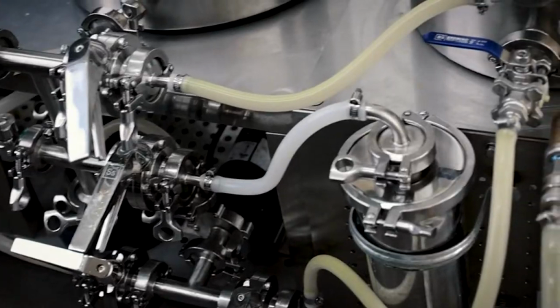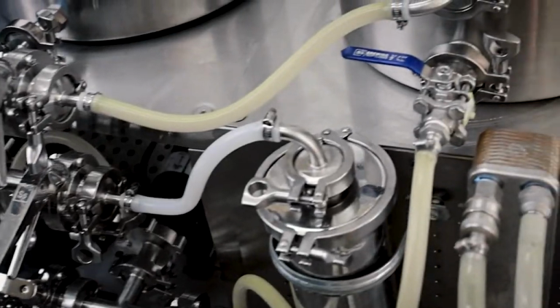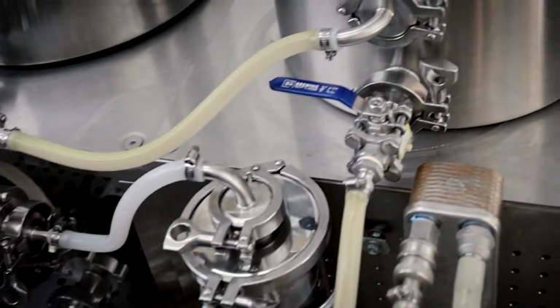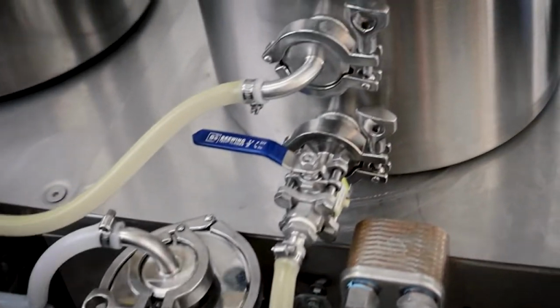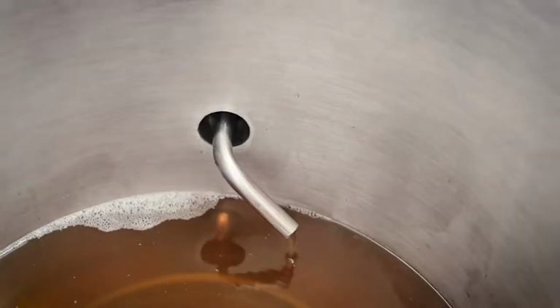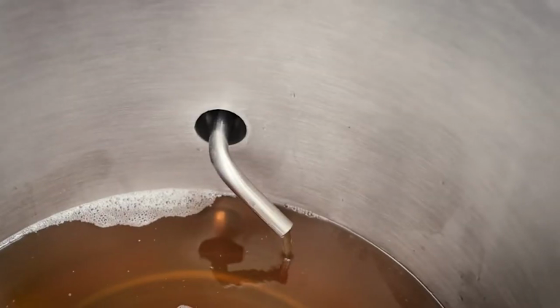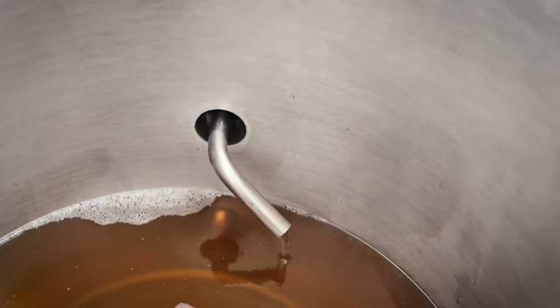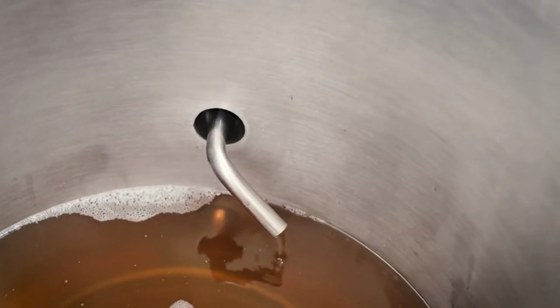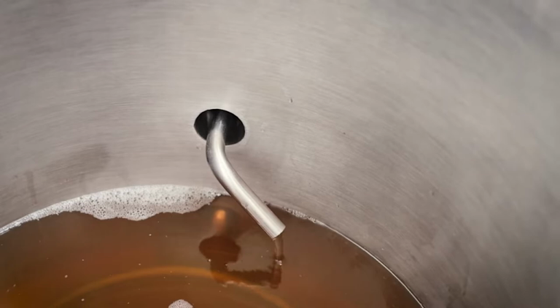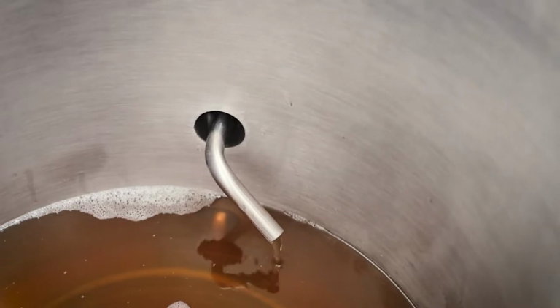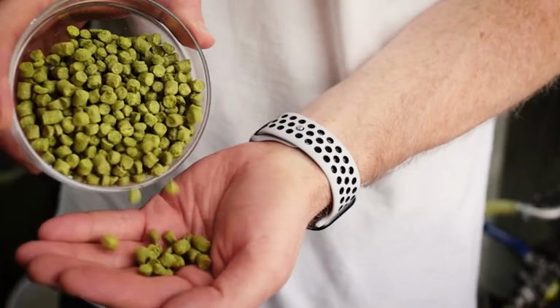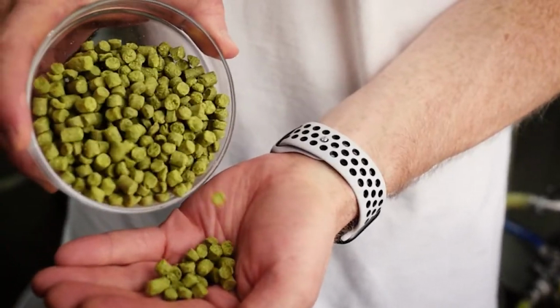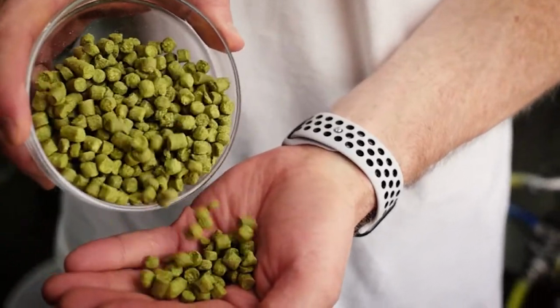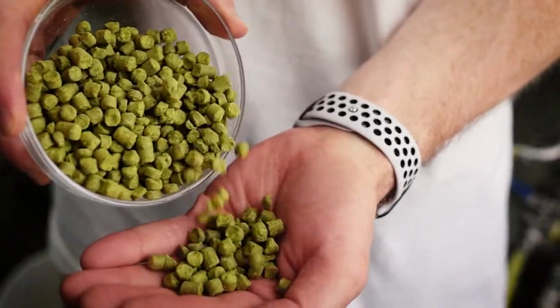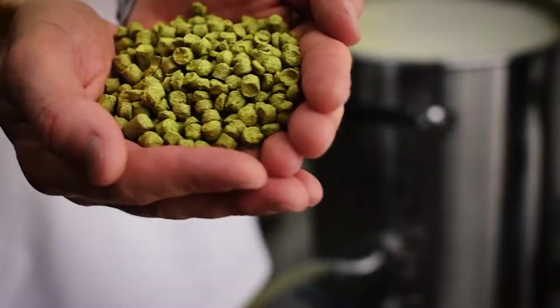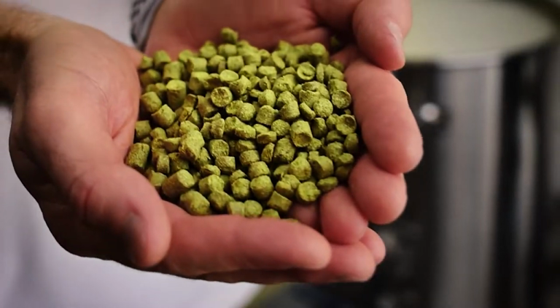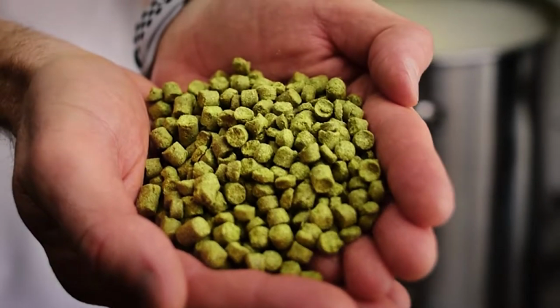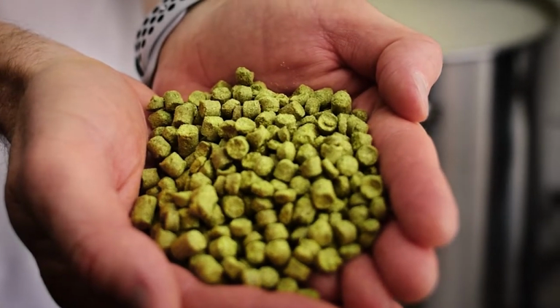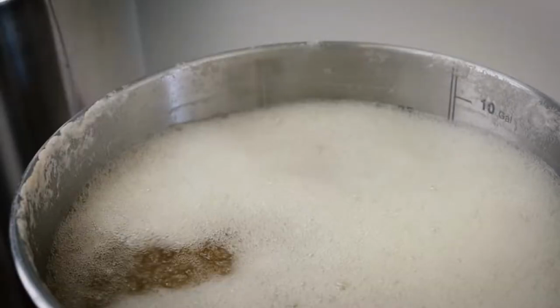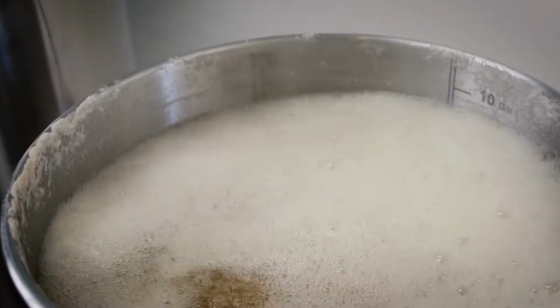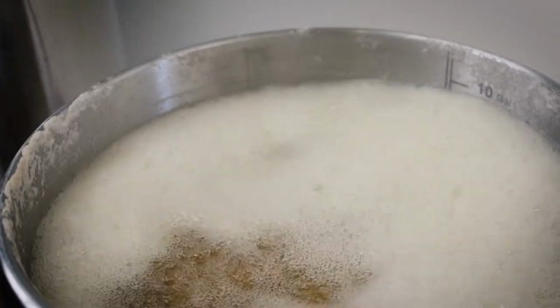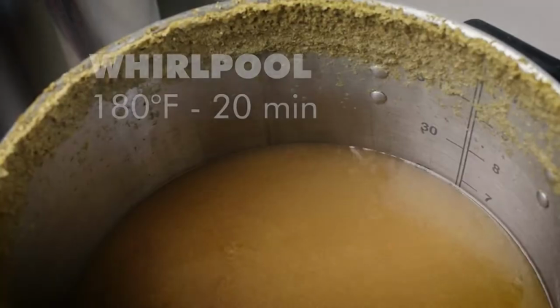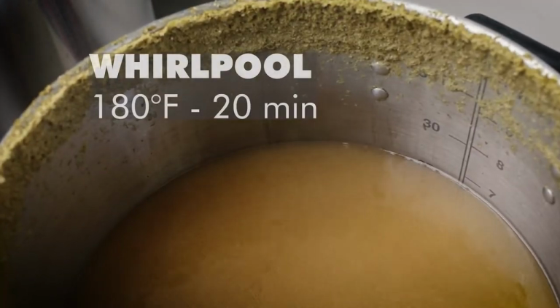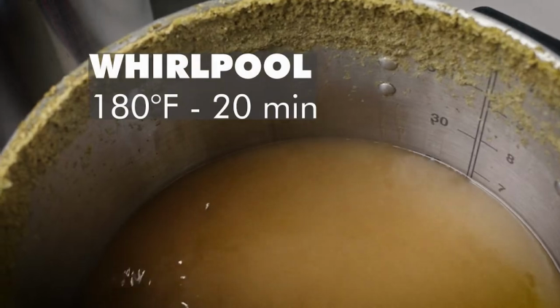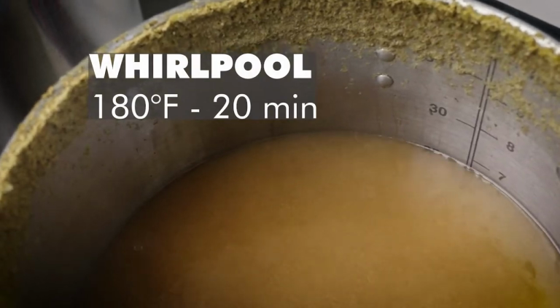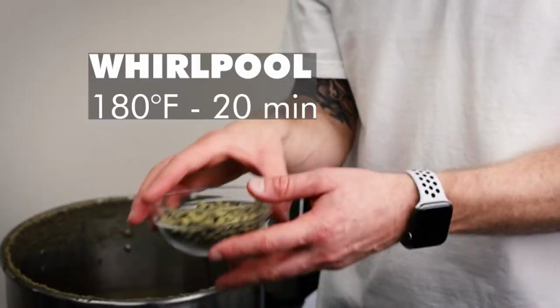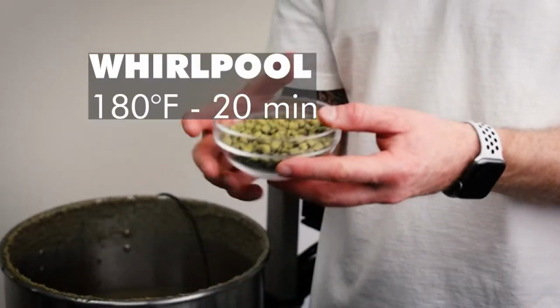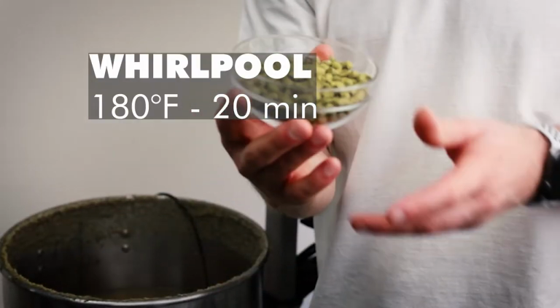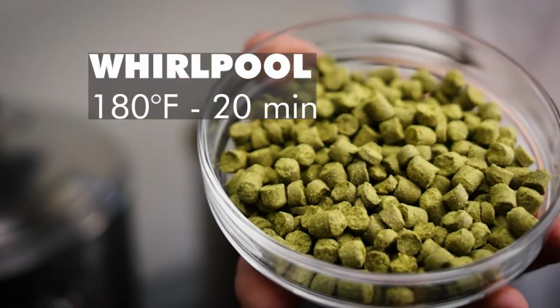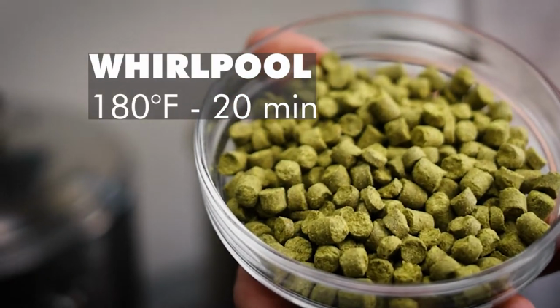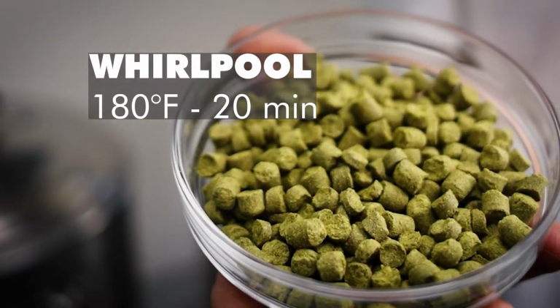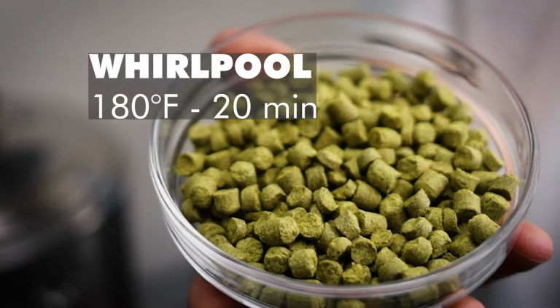This beer is big on grapefruit and sweet citrus type aromas. Some of that comes from the Strata and Cascade added during the boil, and for the whirlpool, two of my favorites to add are Mosaic and Citra.